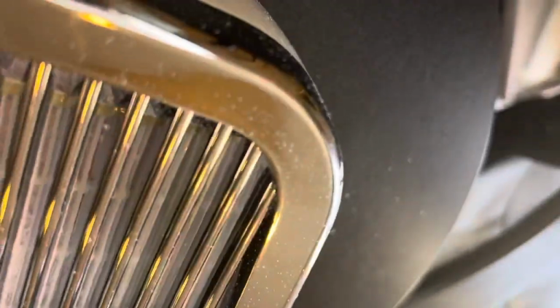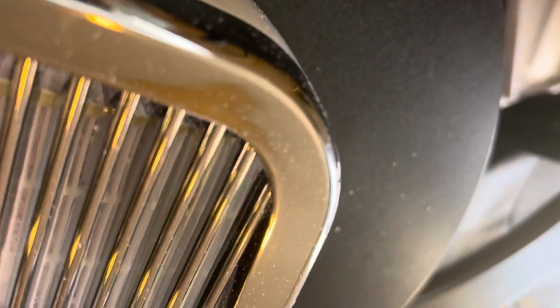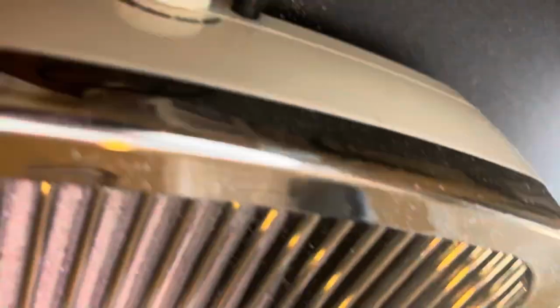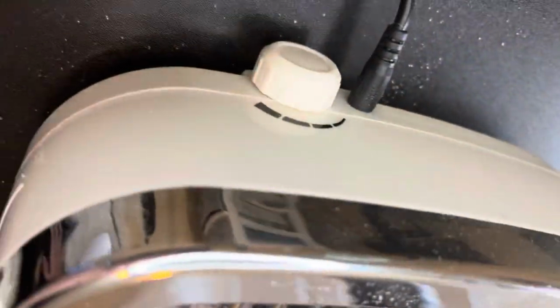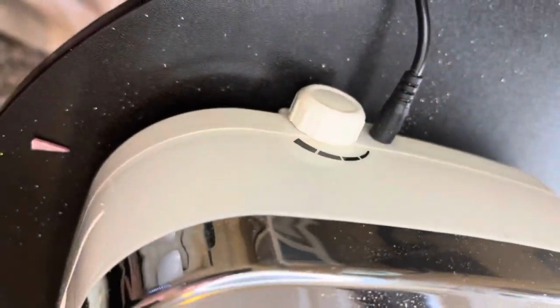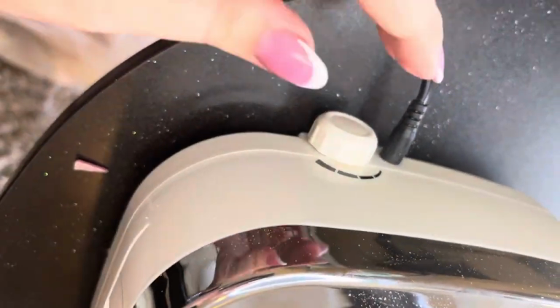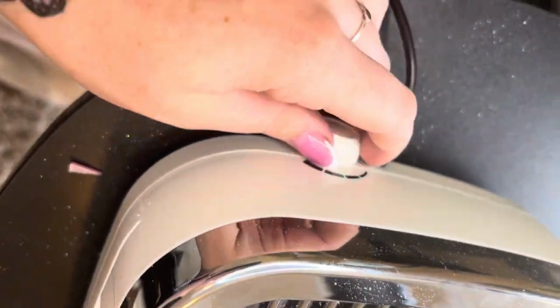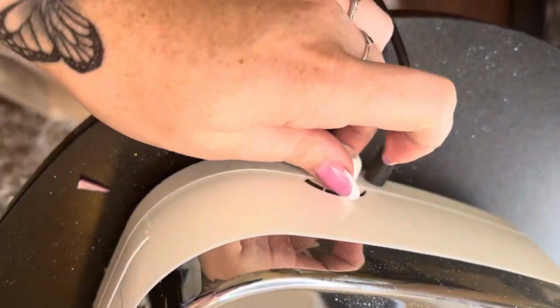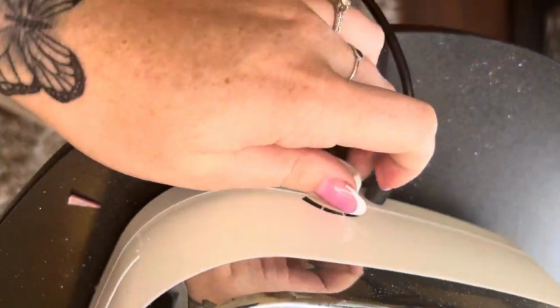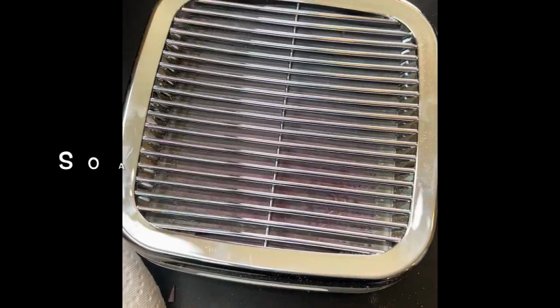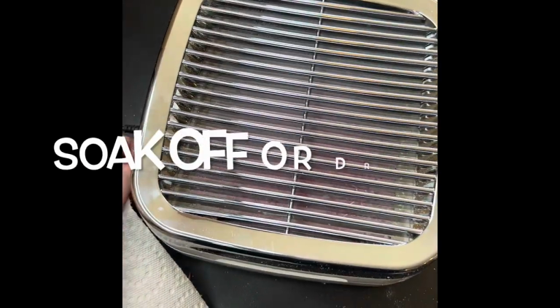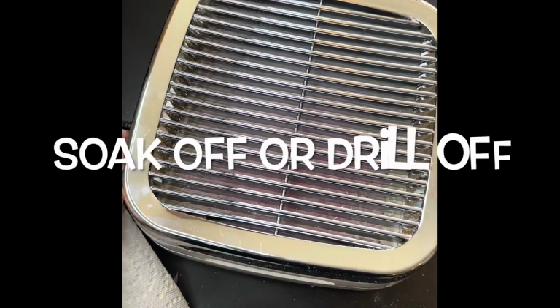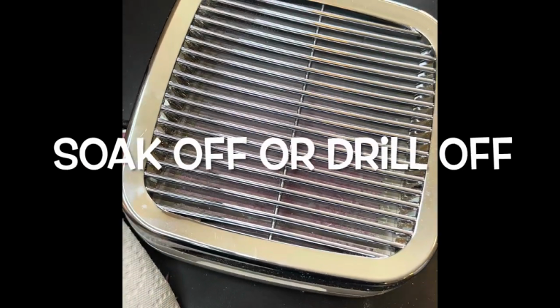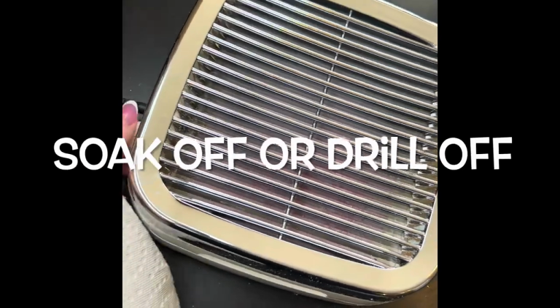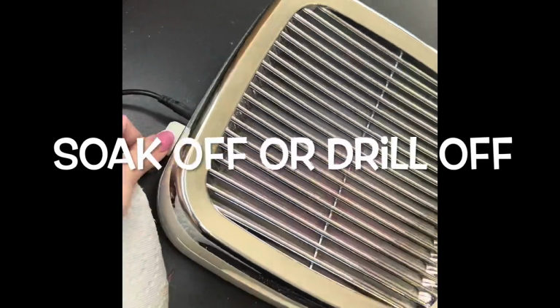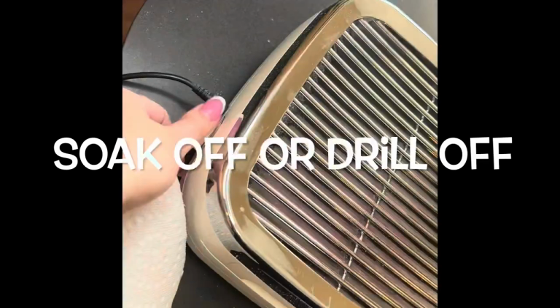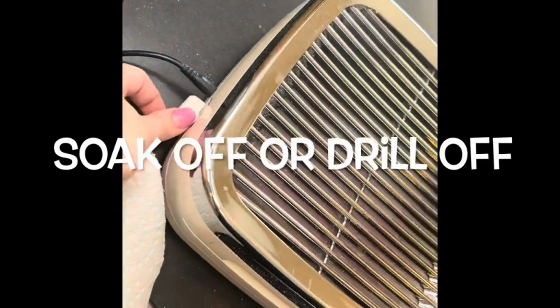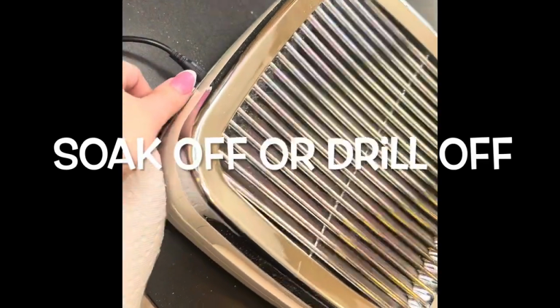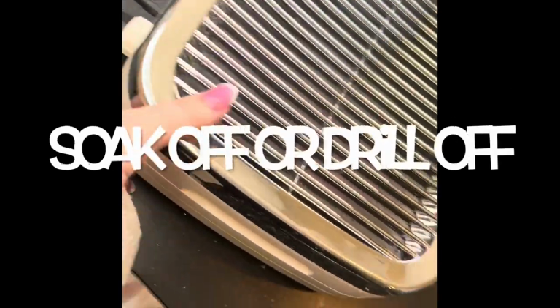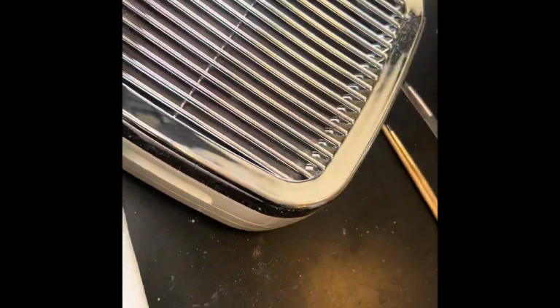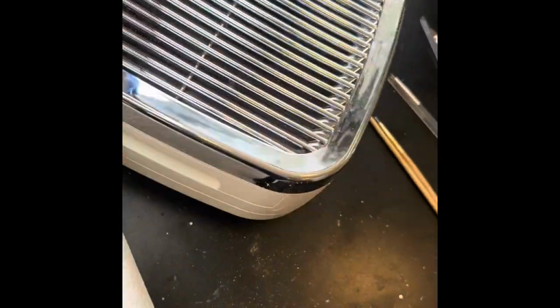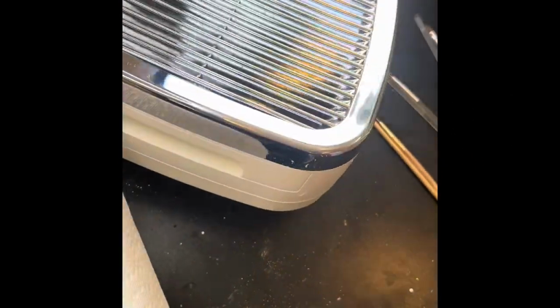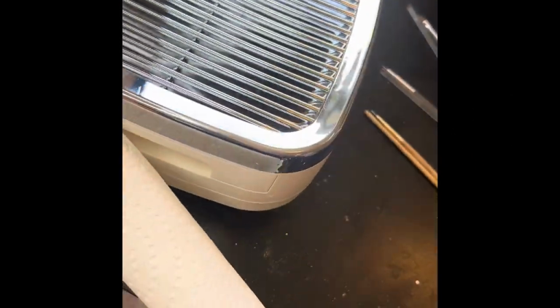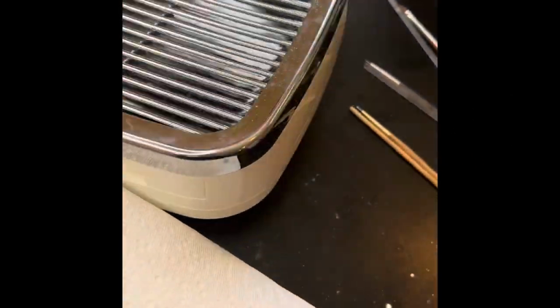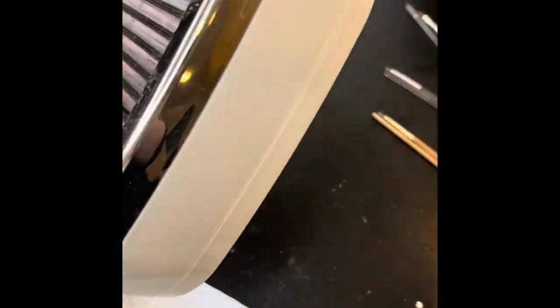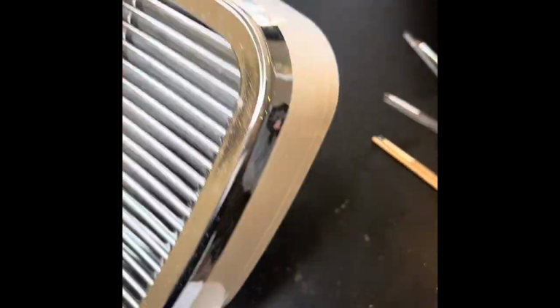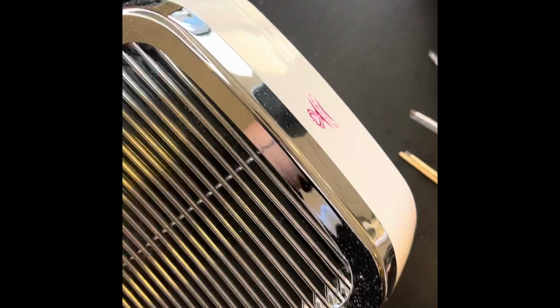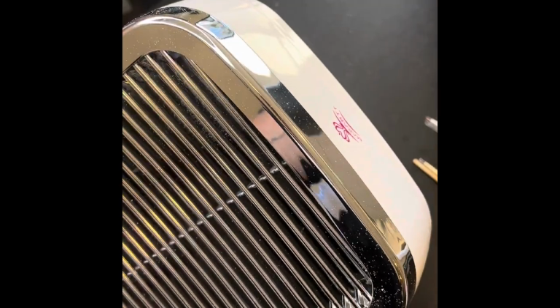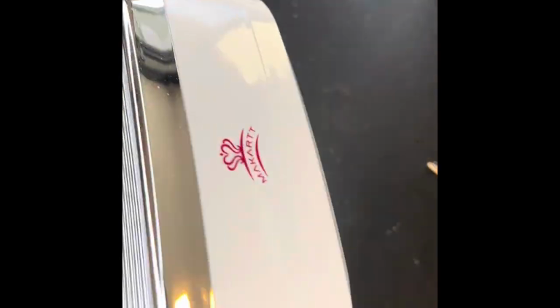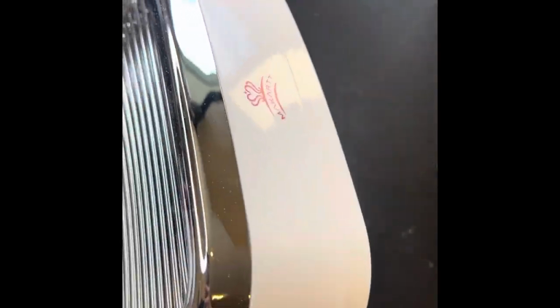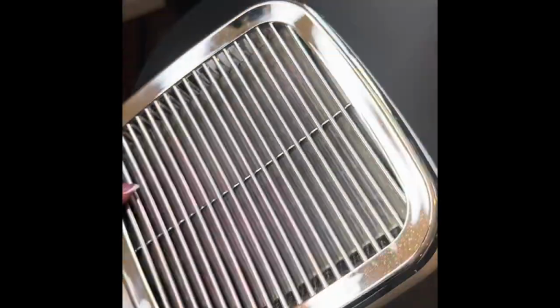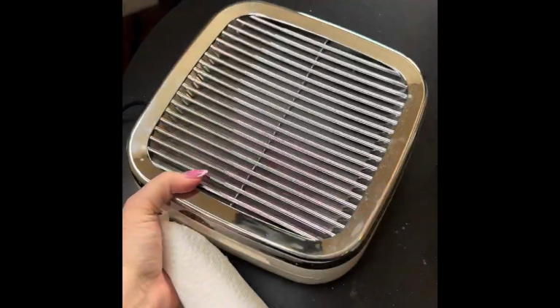You just plug it in and there you go. And then that's the knob you're going to turn to adjust the suction. So if I'm doing a soak off, I put it all the way to the top because I don't want any of the dust getting in my throat, my nose, nowhere.